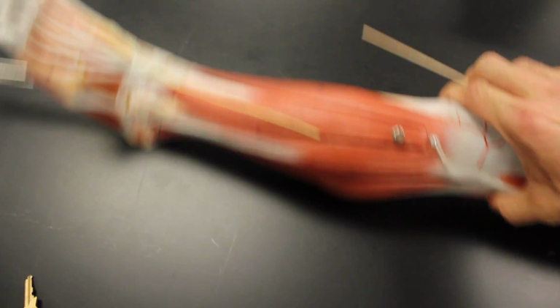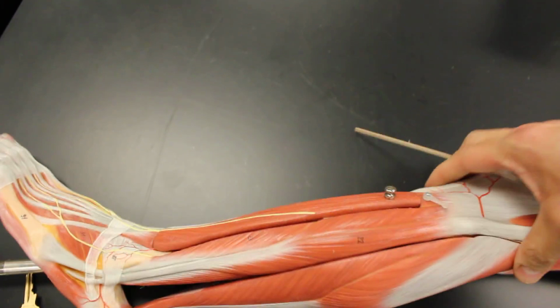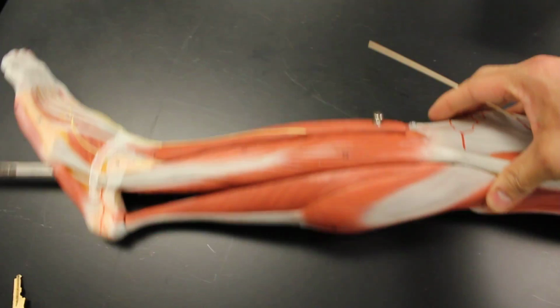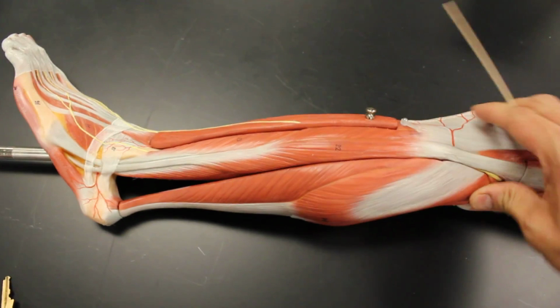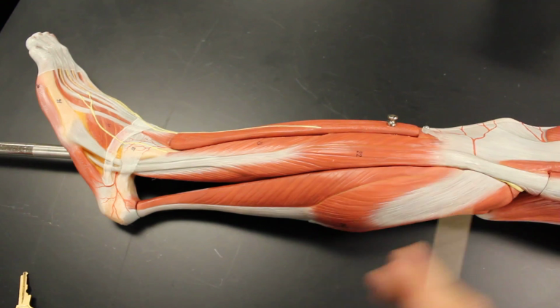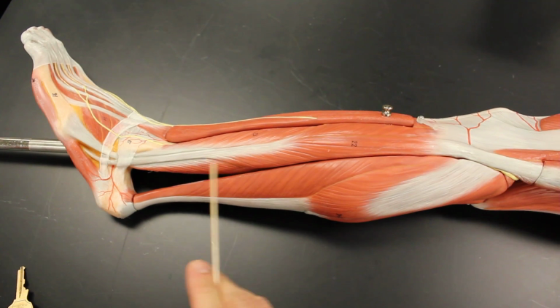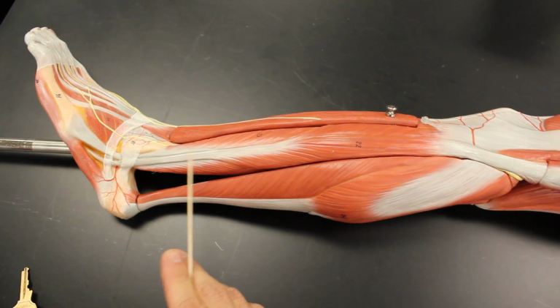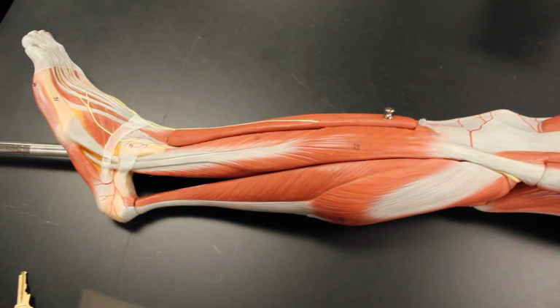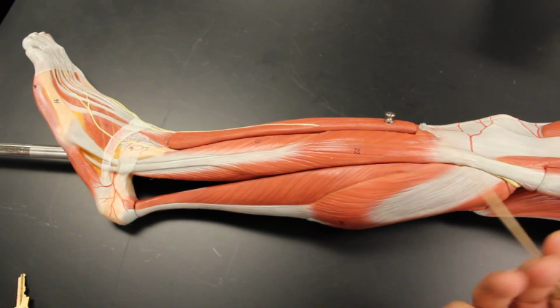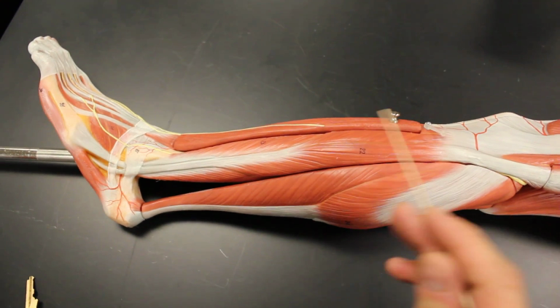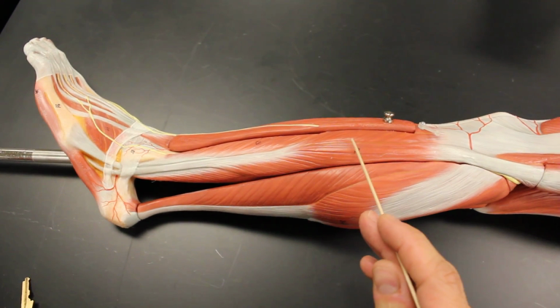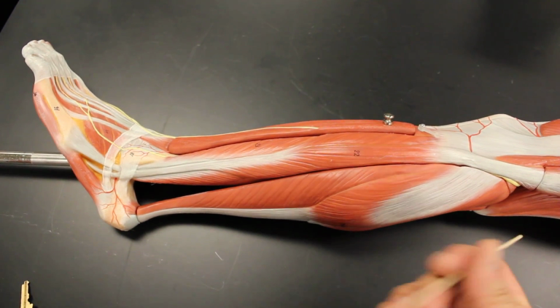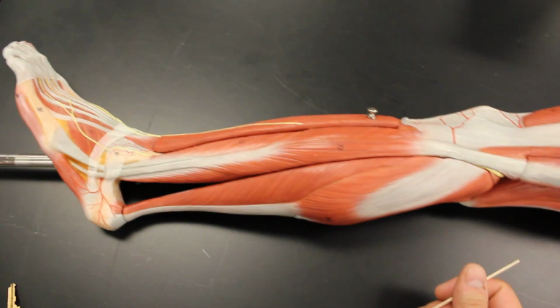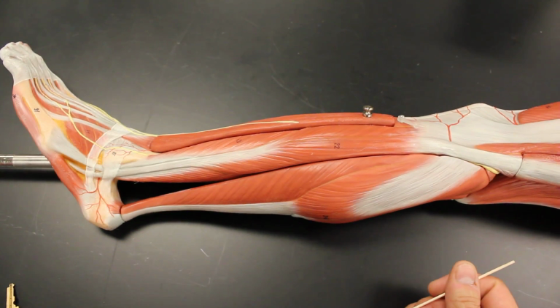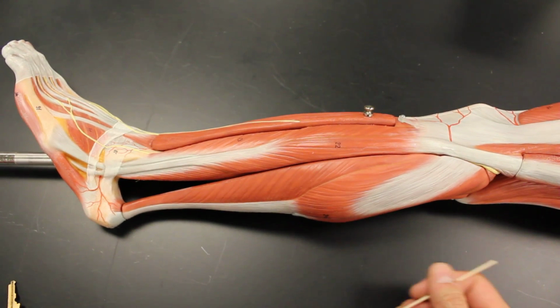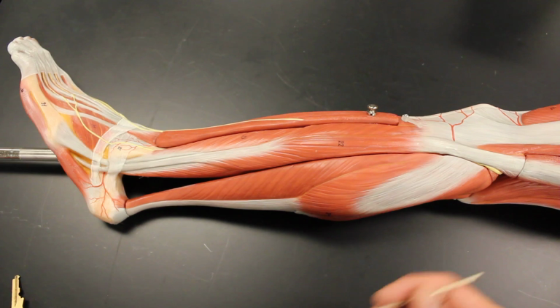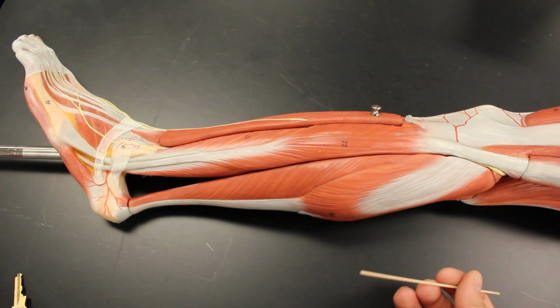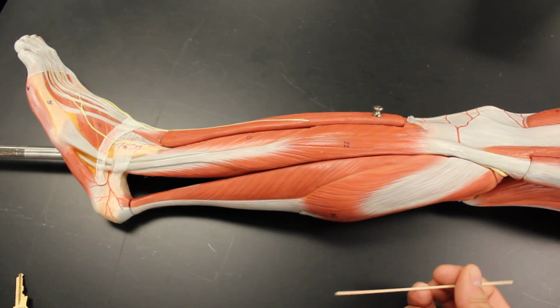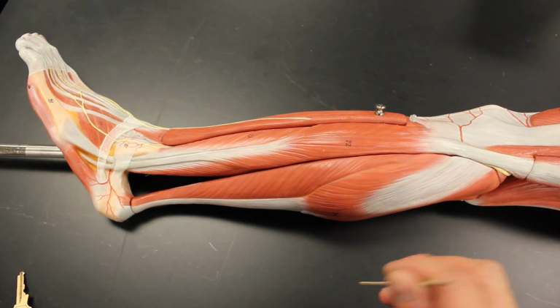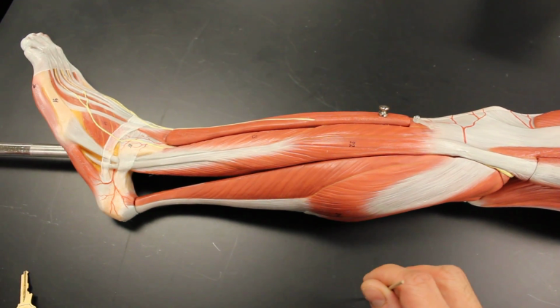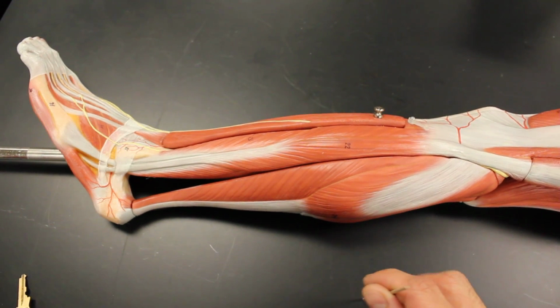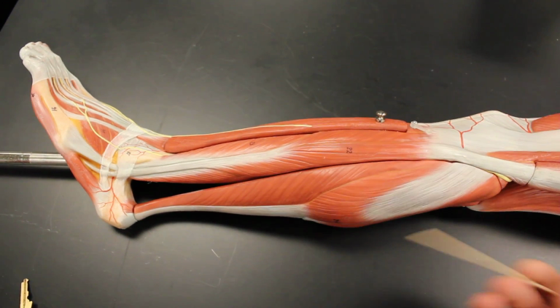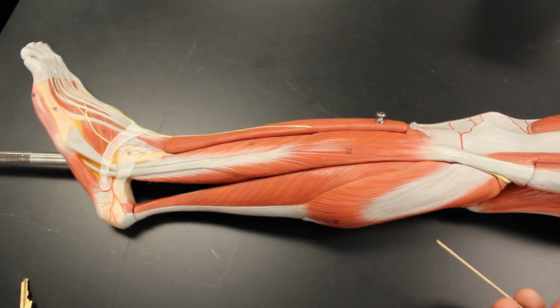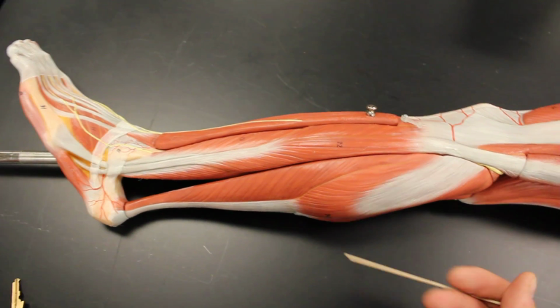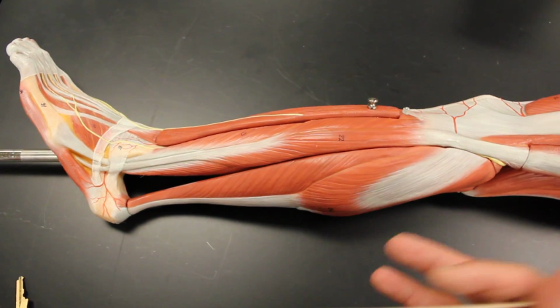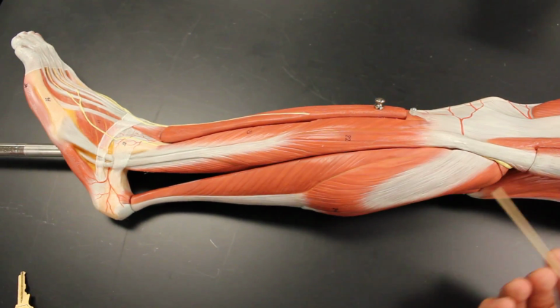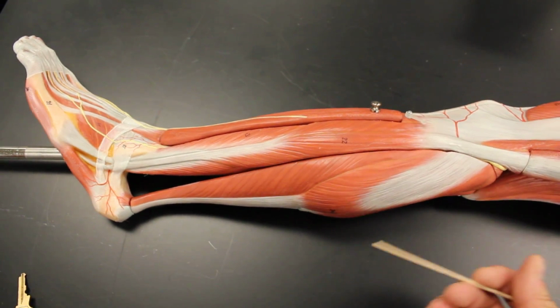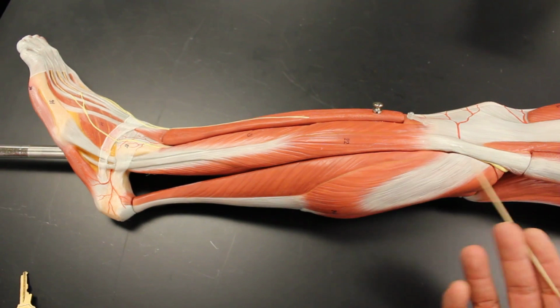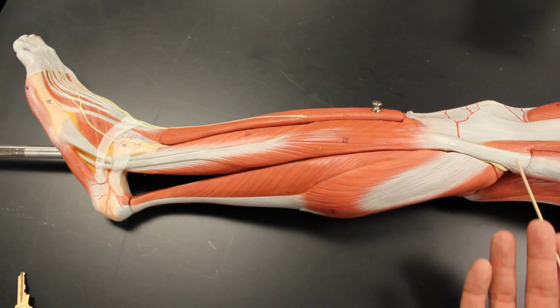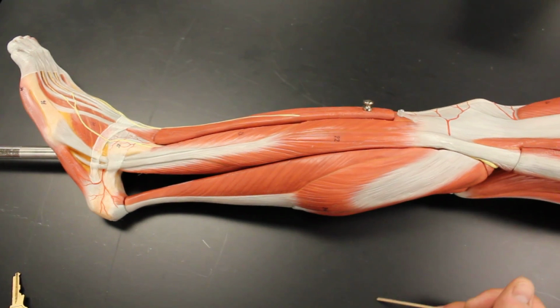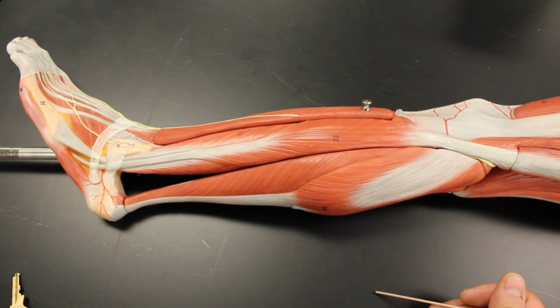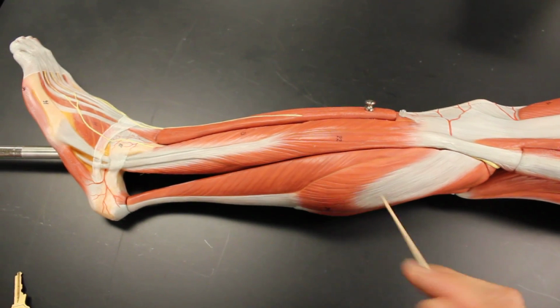Looking at this, the lateral compartment muscles are our everters. There are only two, and both of them have the same first name. The first name is either fibularis, which is the more current version, or also known as peroneus. Both fibularis and peroneus are interchangeable.